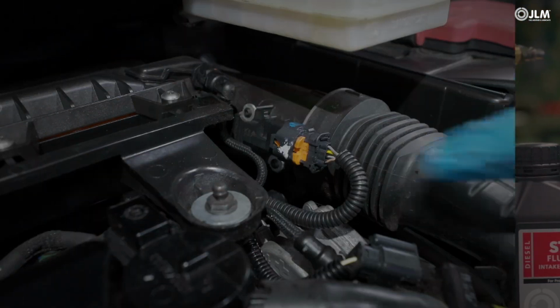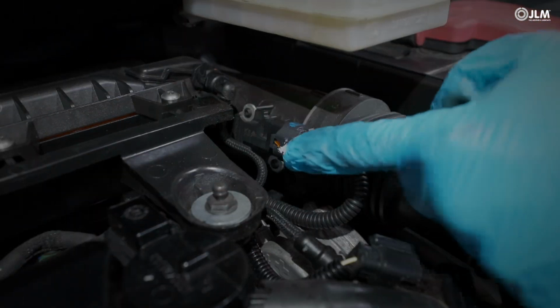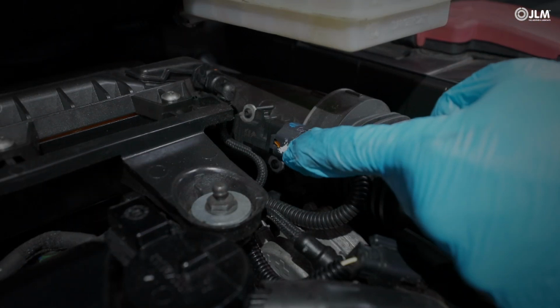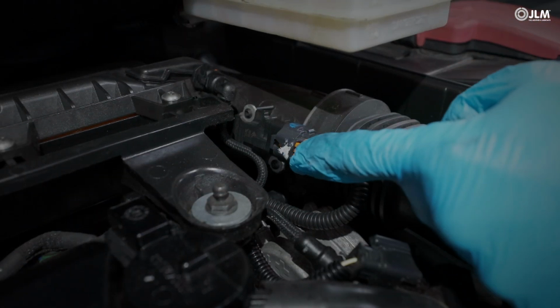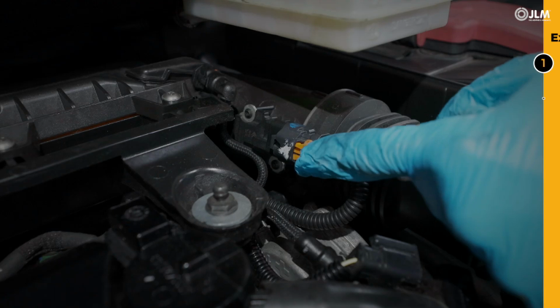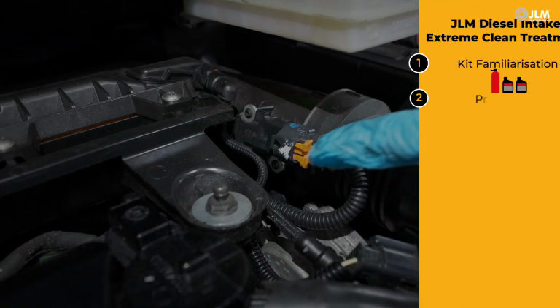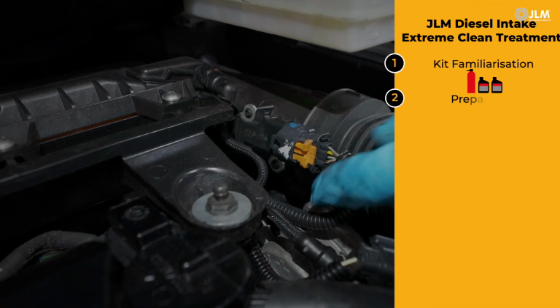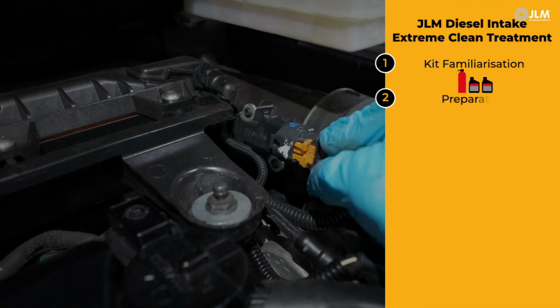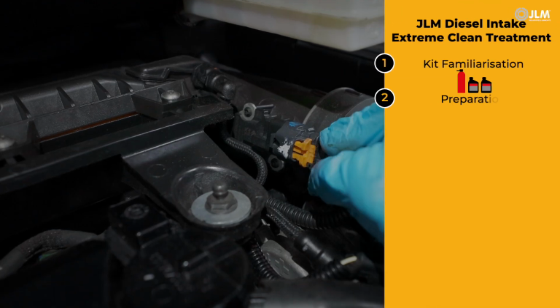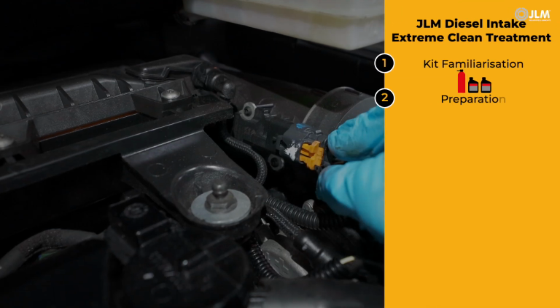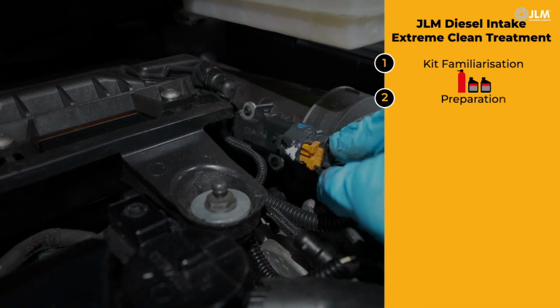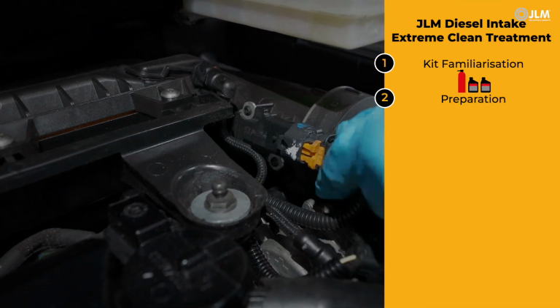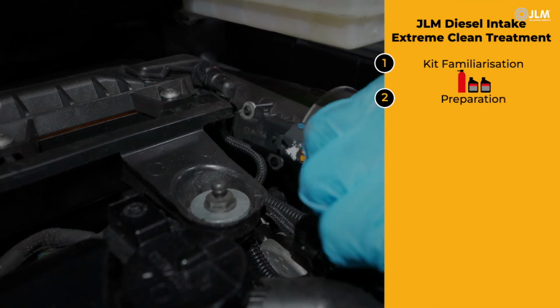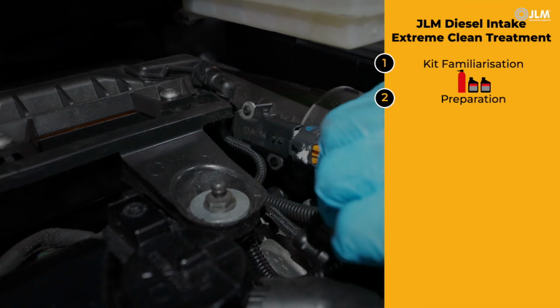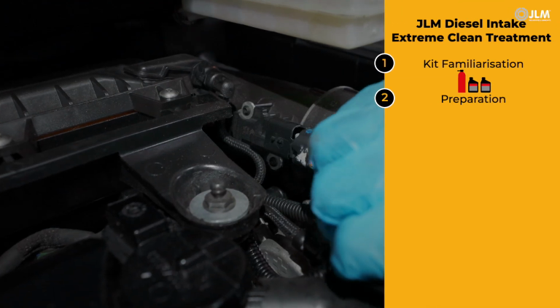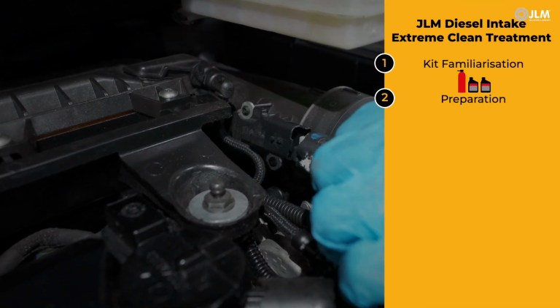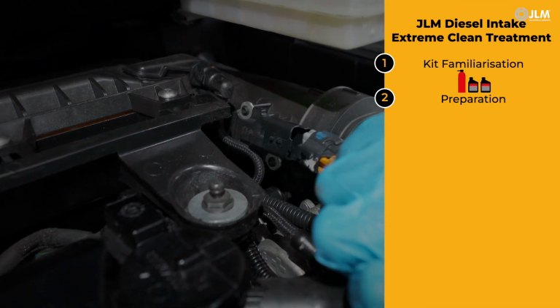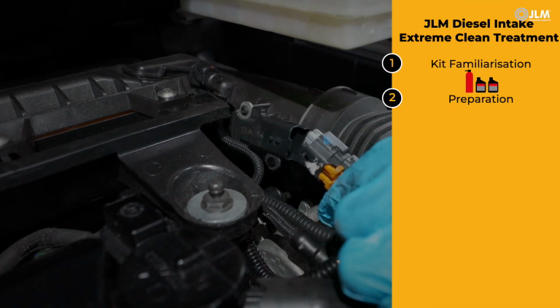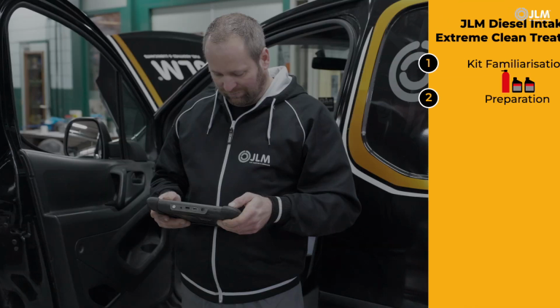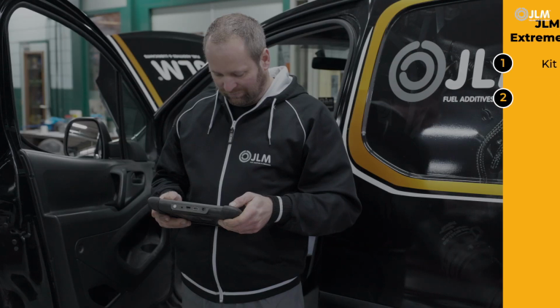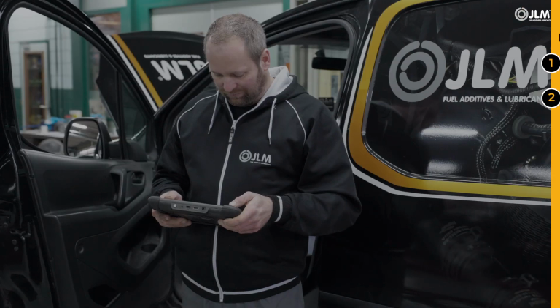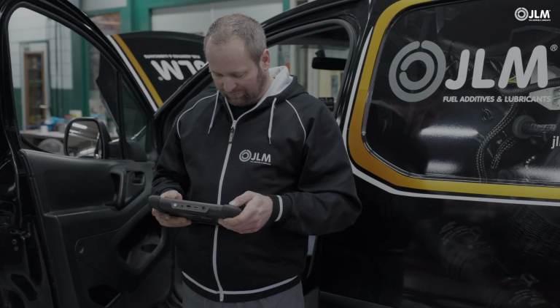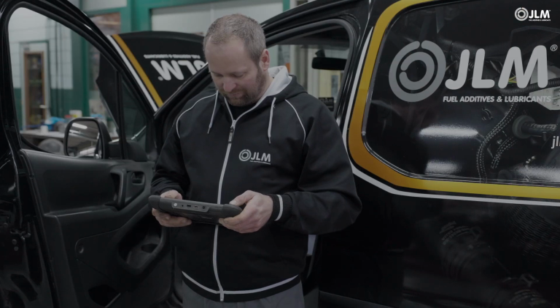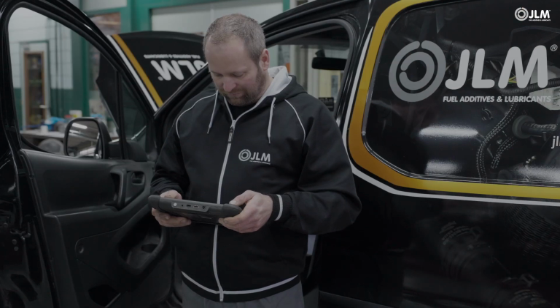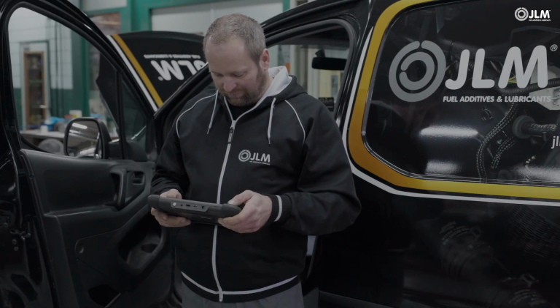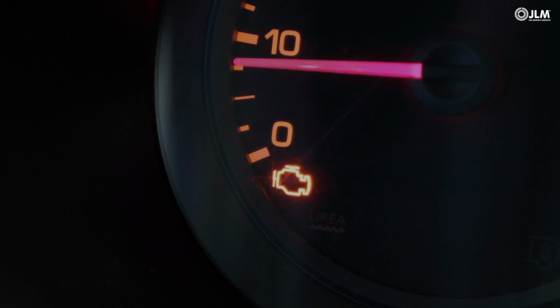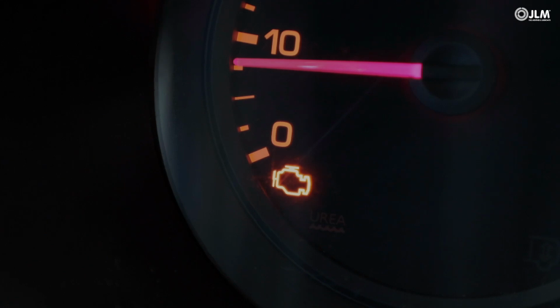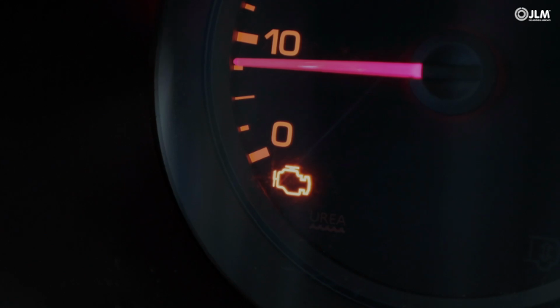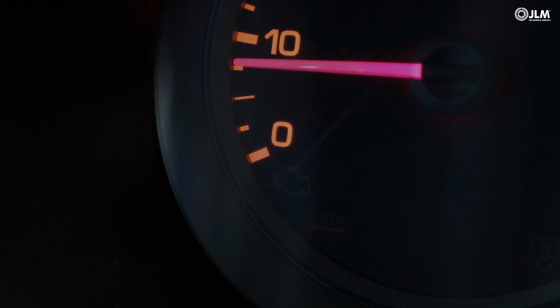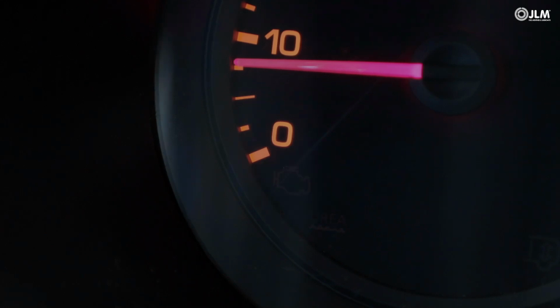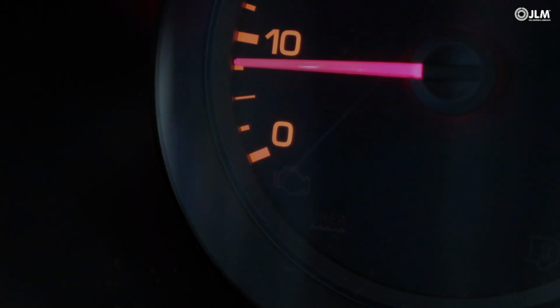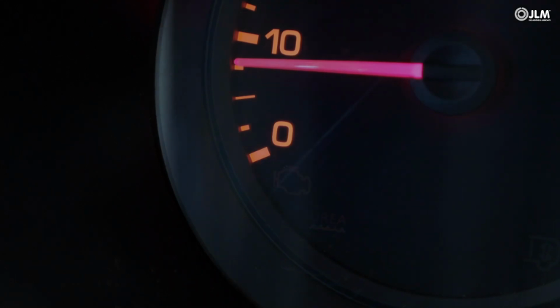If the engine will not start with the intake pipe disconnected, unplug the mass air flow sensor, but do not forget to later clear any resultant fault code.